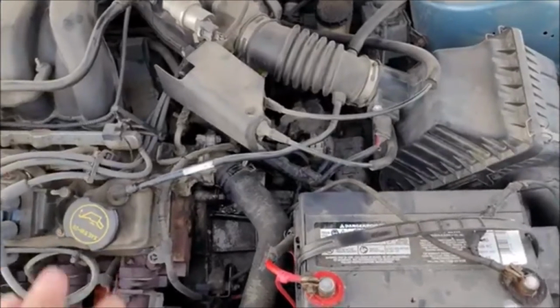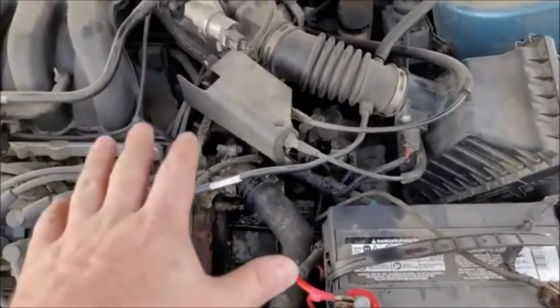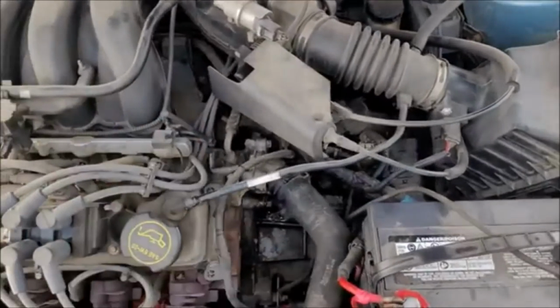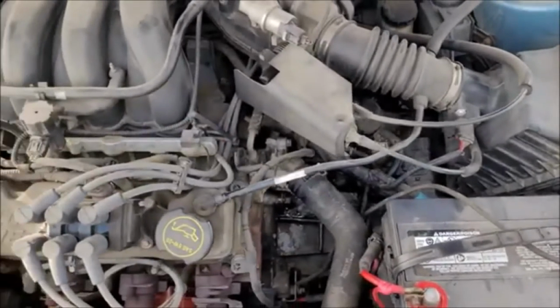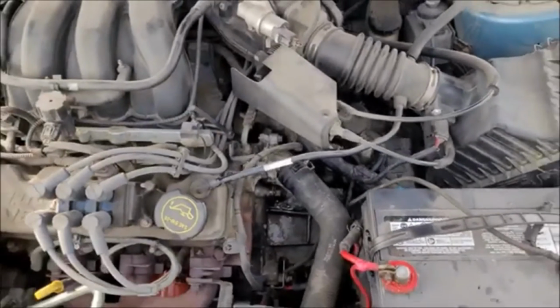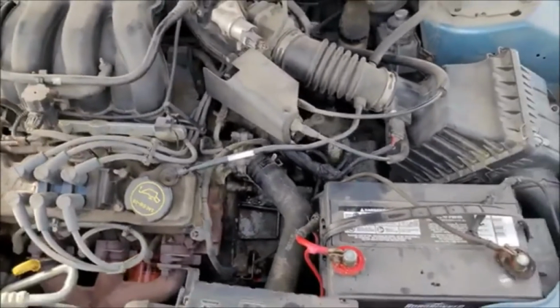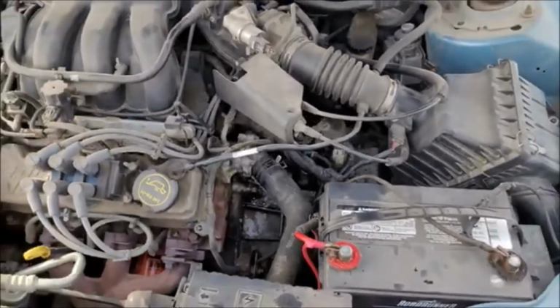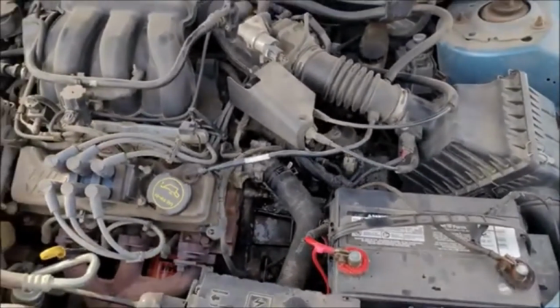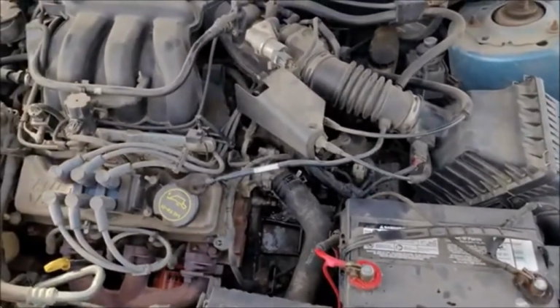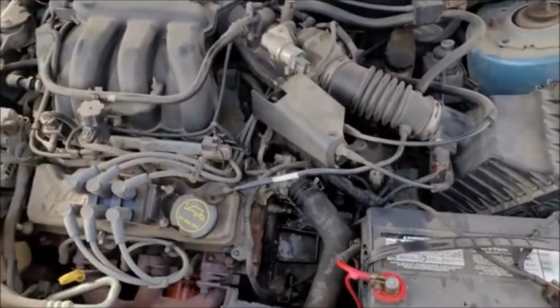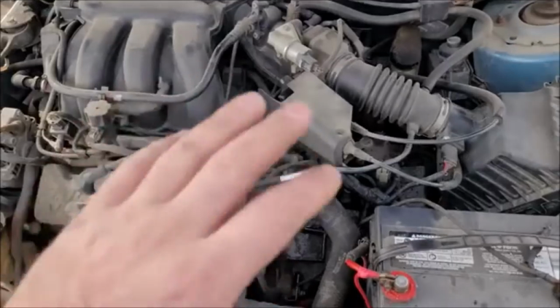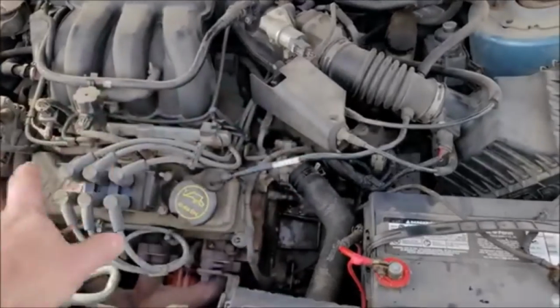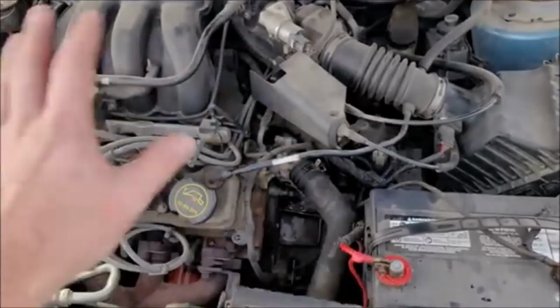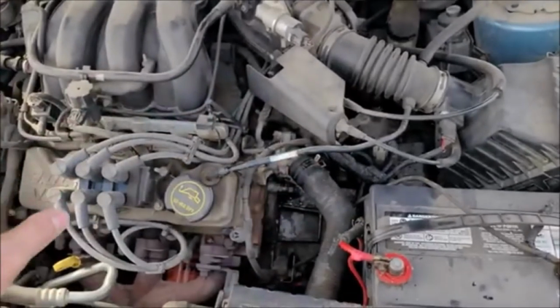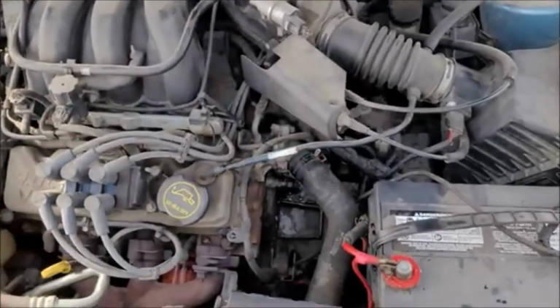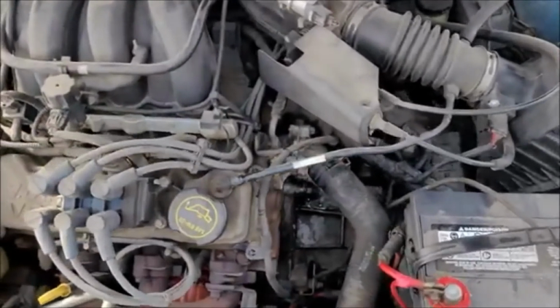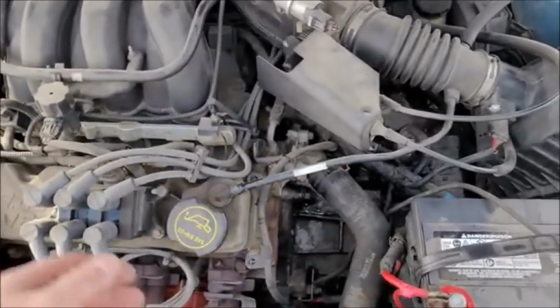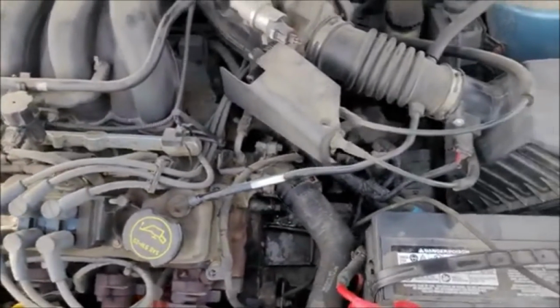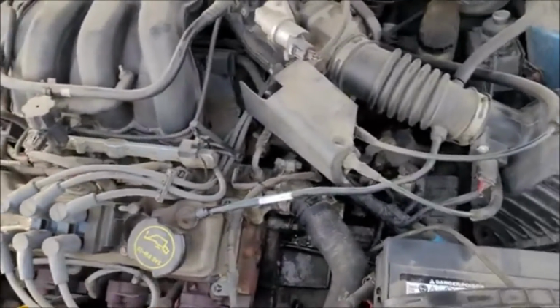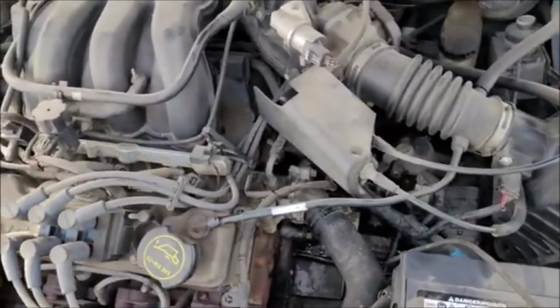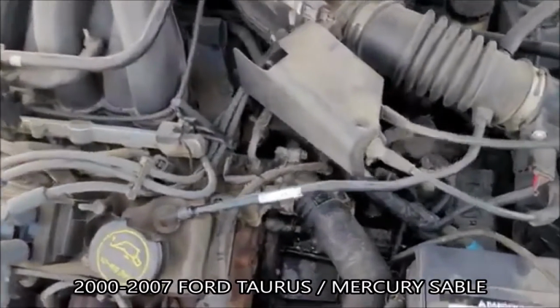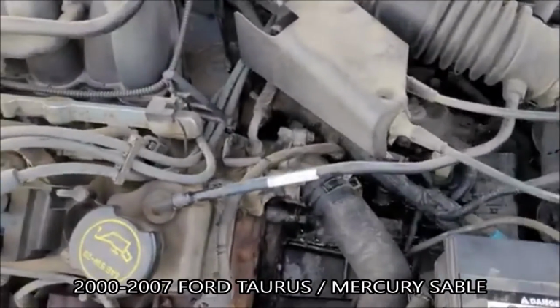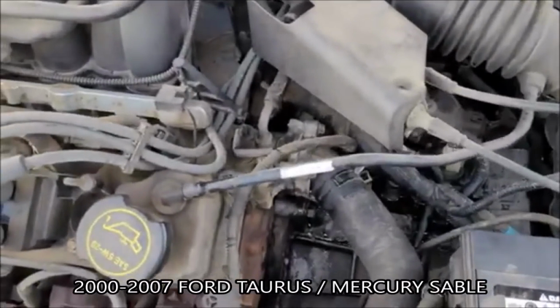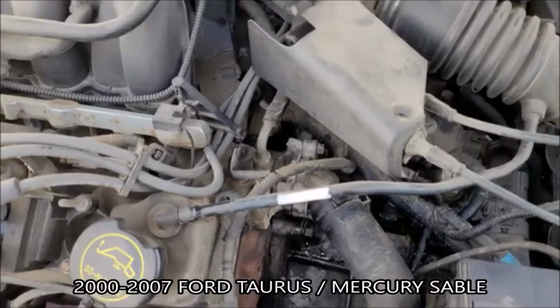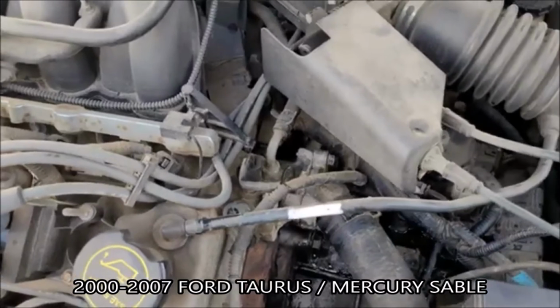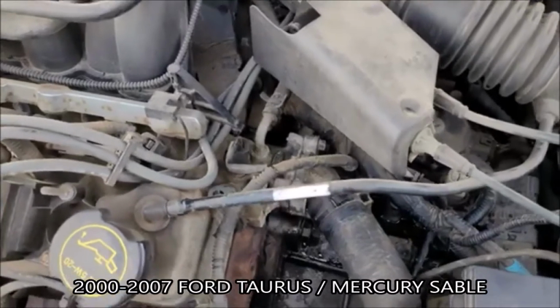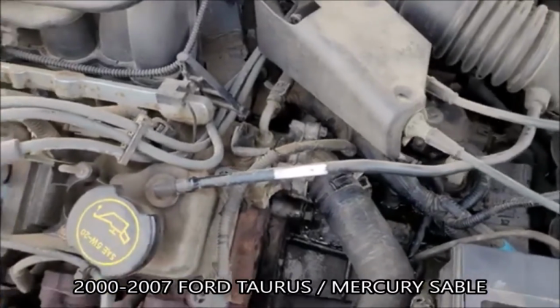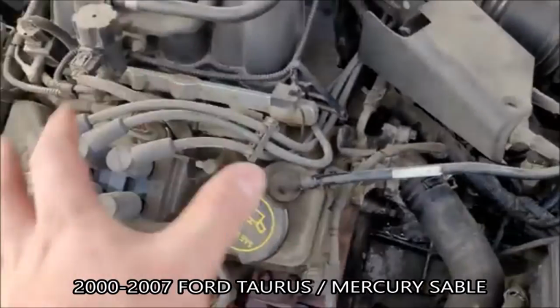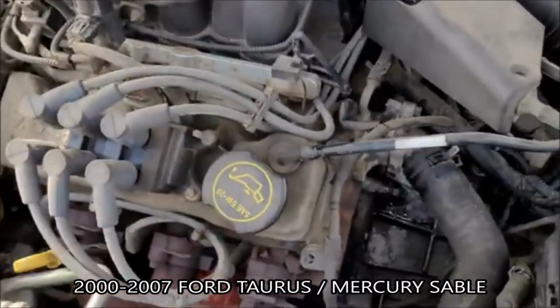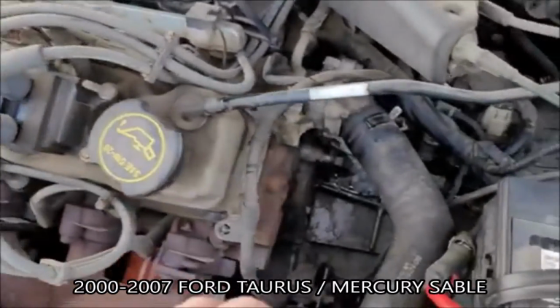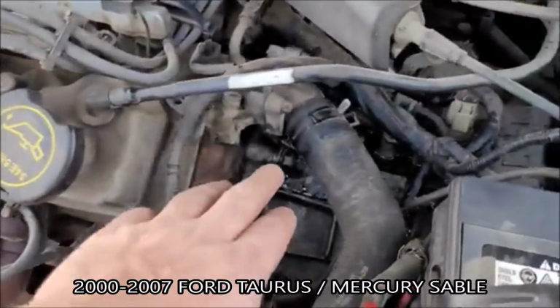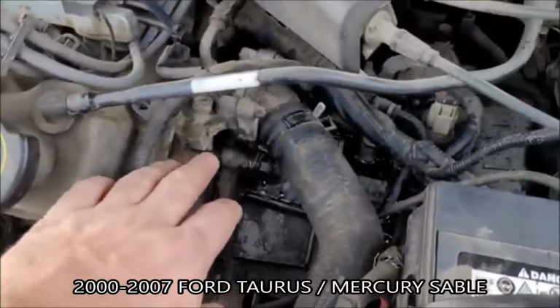Today we're going to replace a thermostat on a 2007 Ford Taurus. This will be the same for any car this generation — I'll put the years in the title — but it's got a 3 liter Vulcan engine in it.